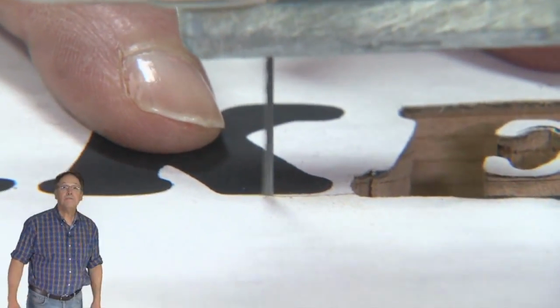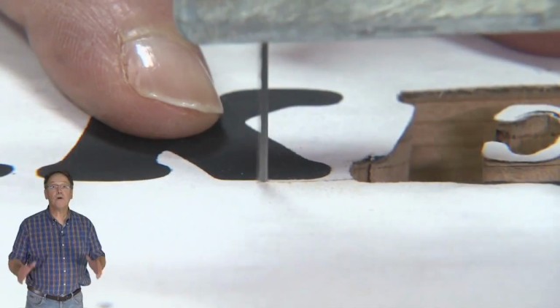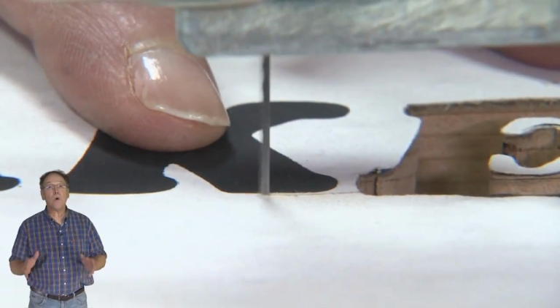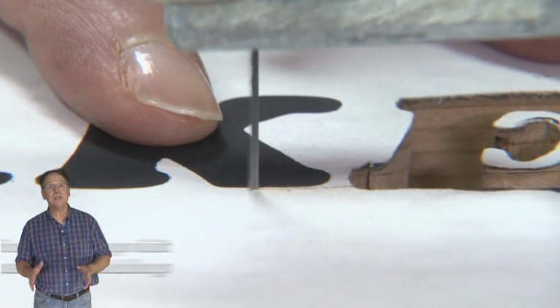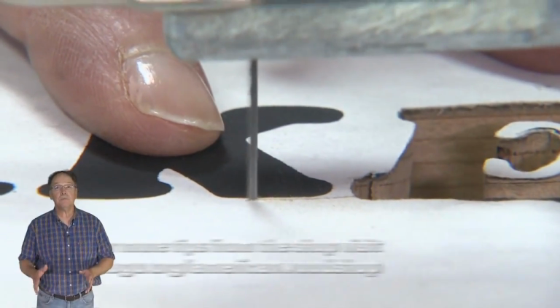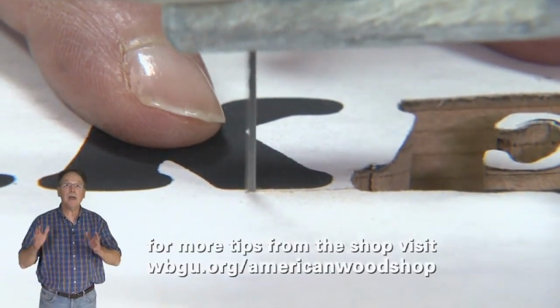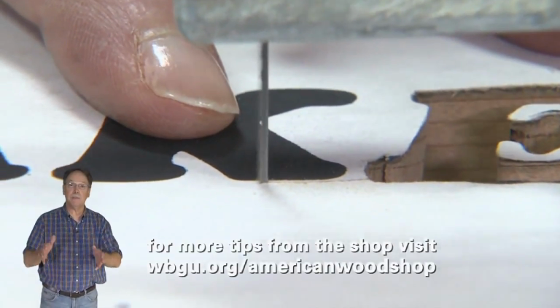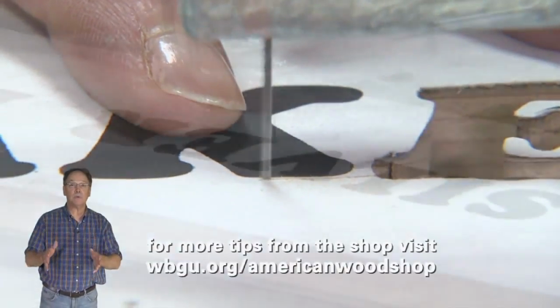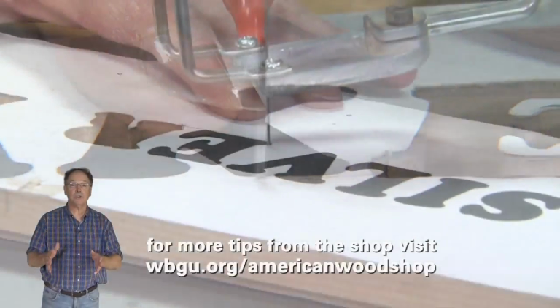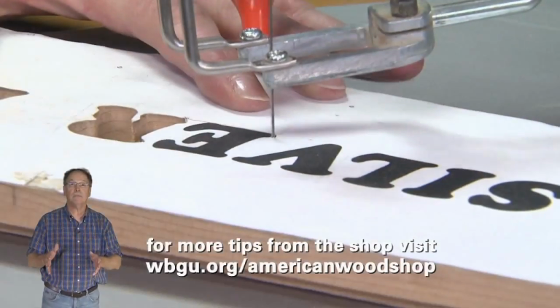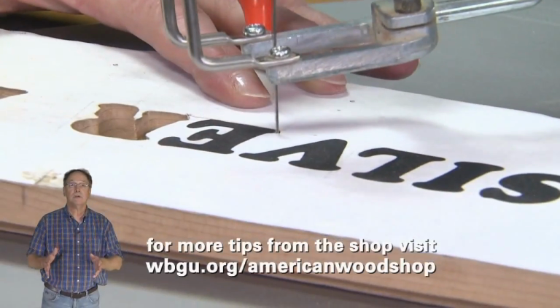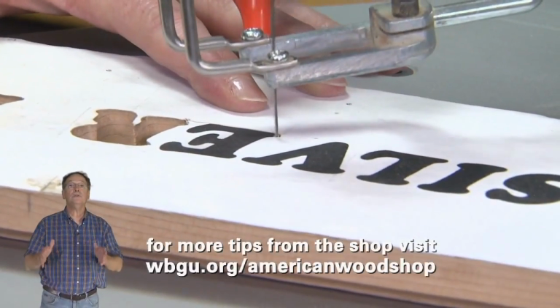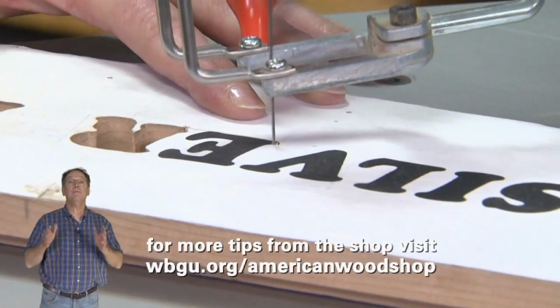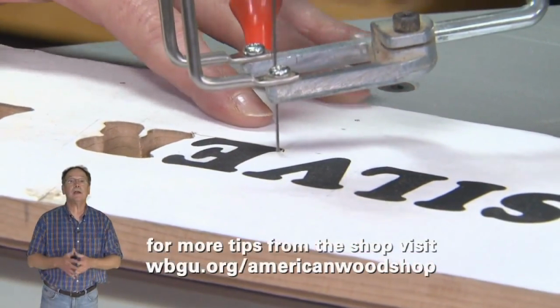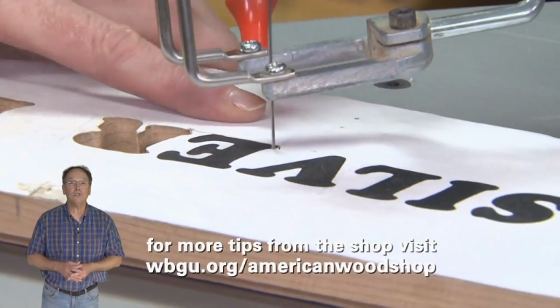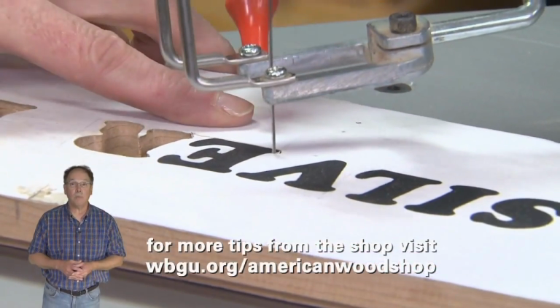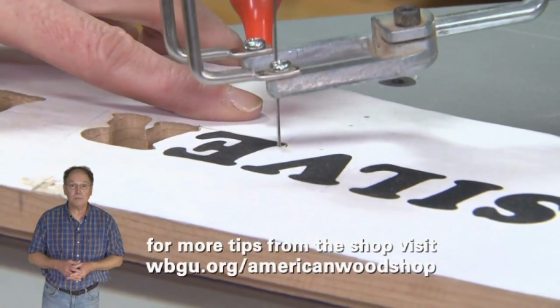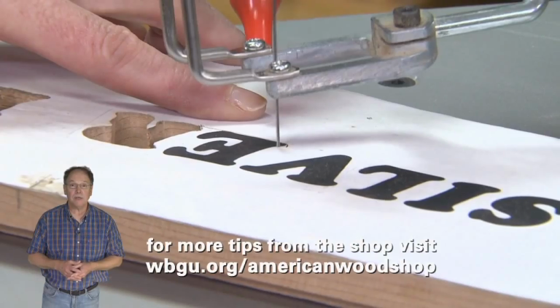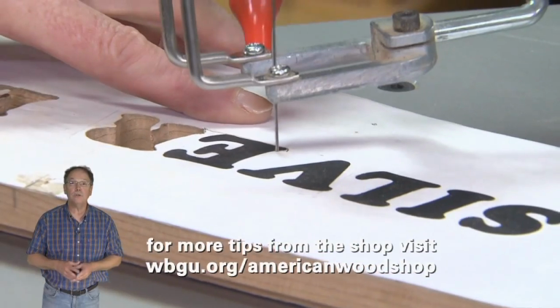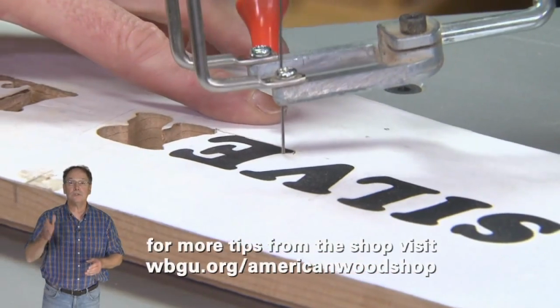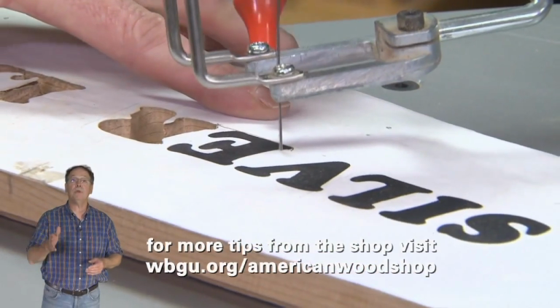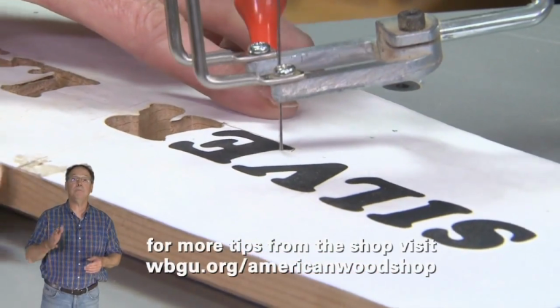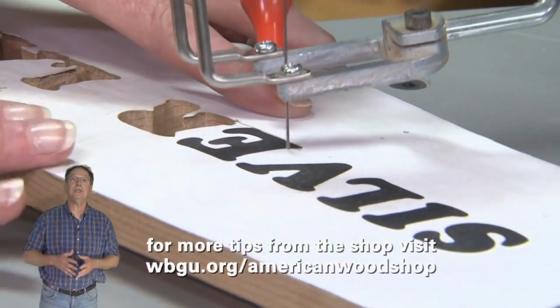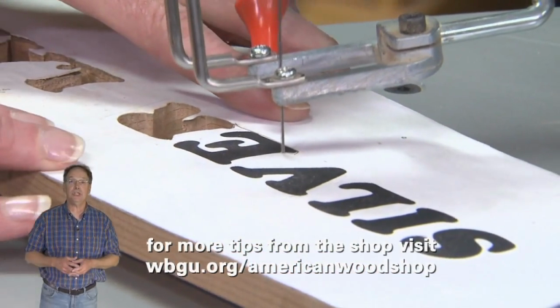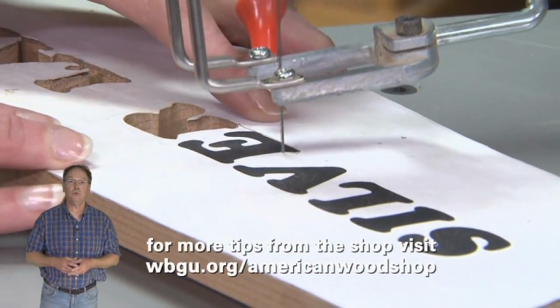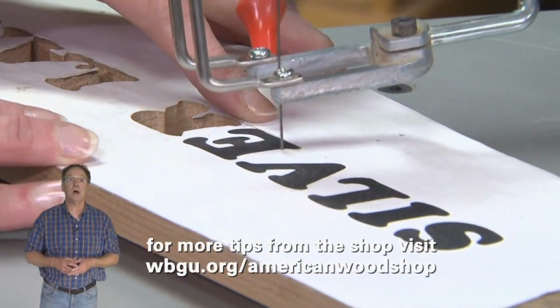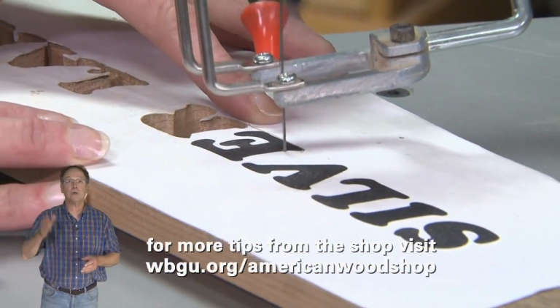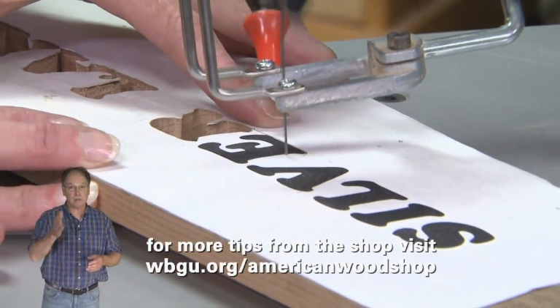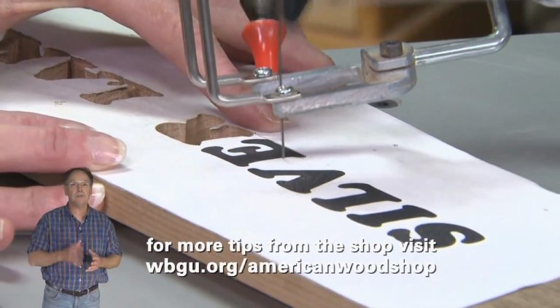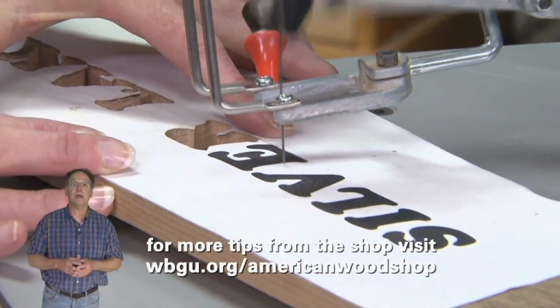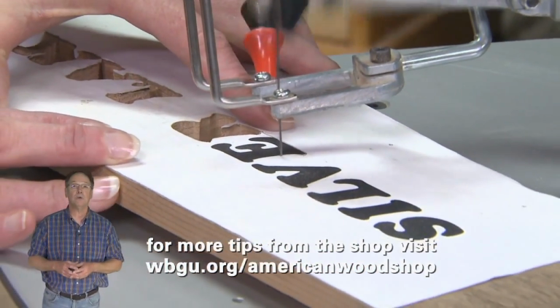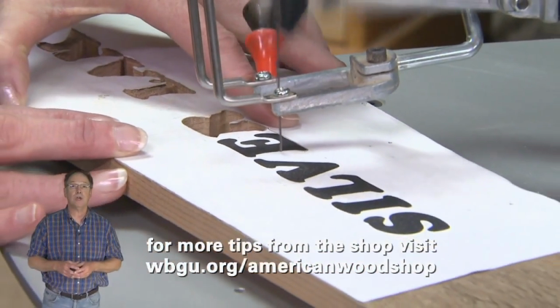For more tips behind the American Woodshop, go to the American Woodshop website at wbgu.org/American-Woodshop.